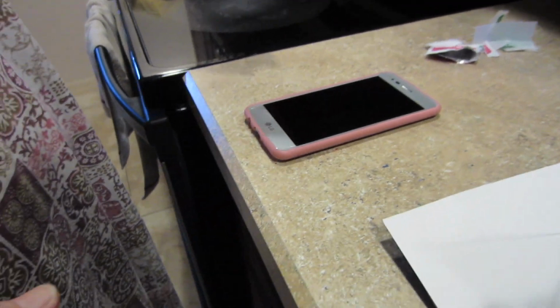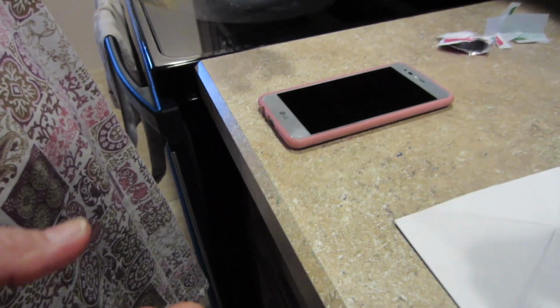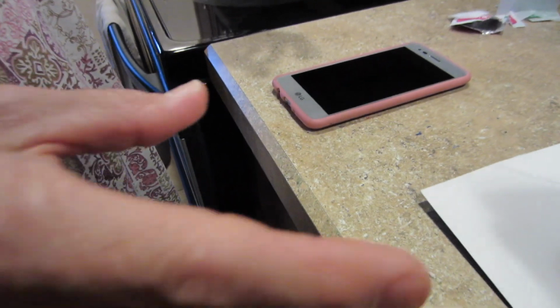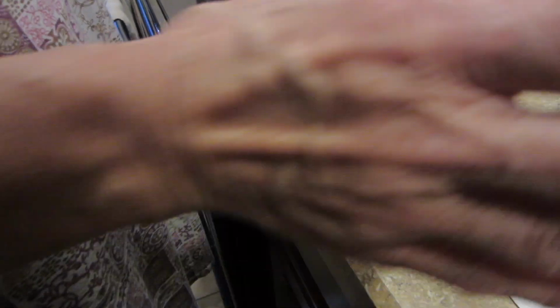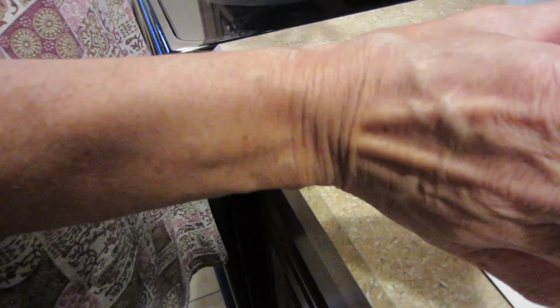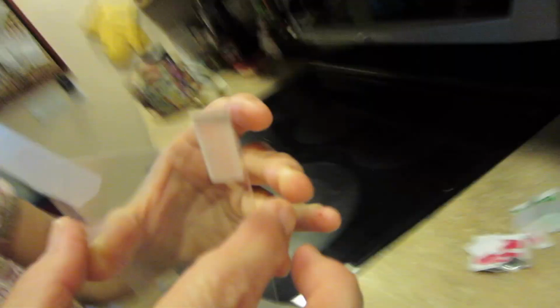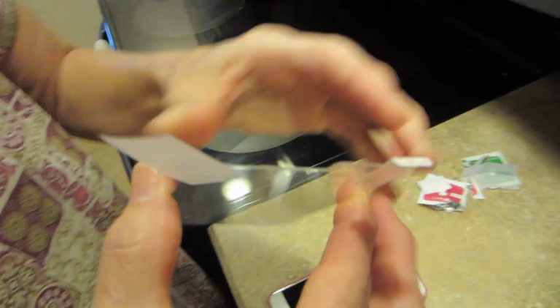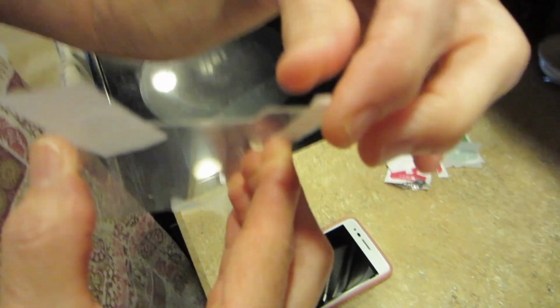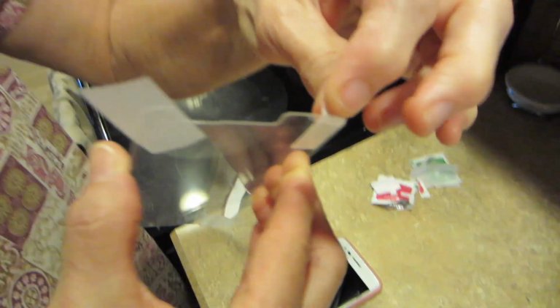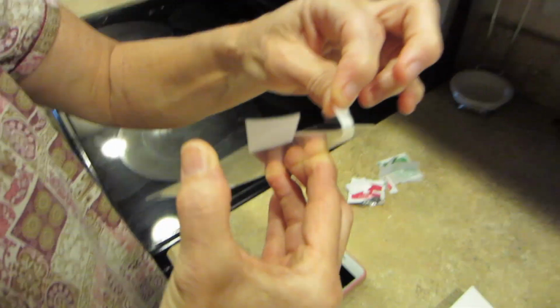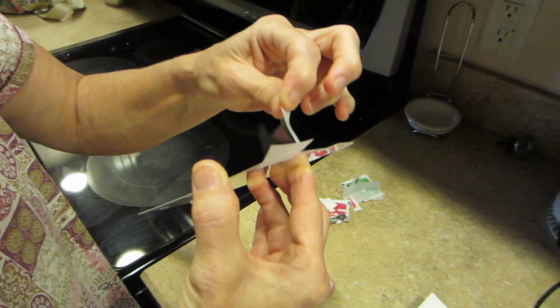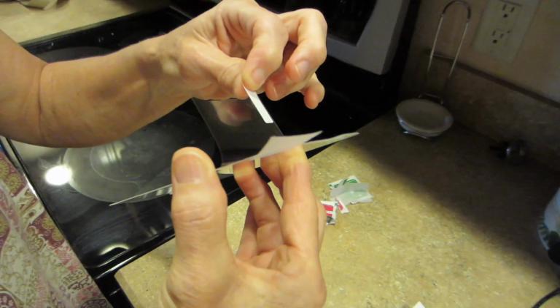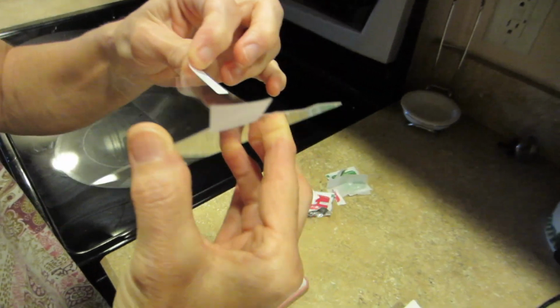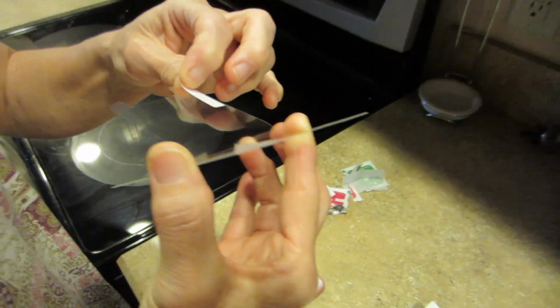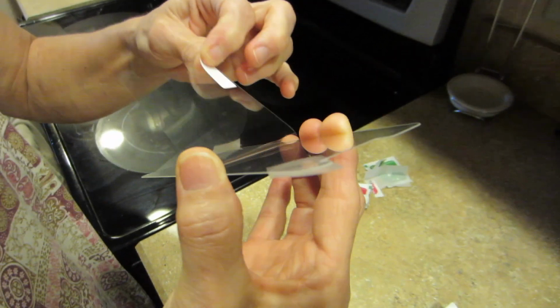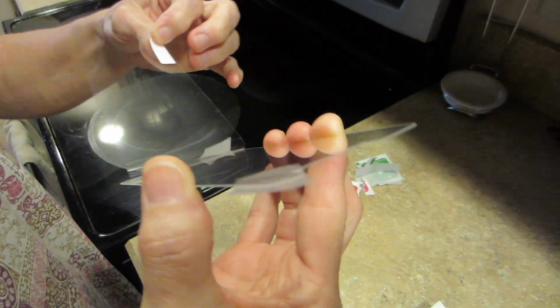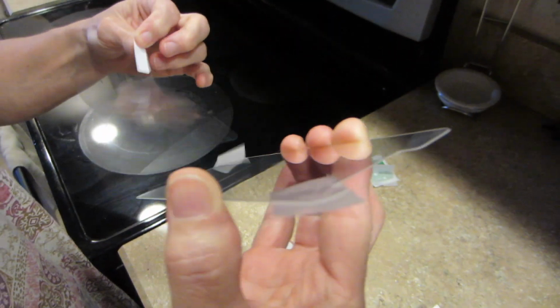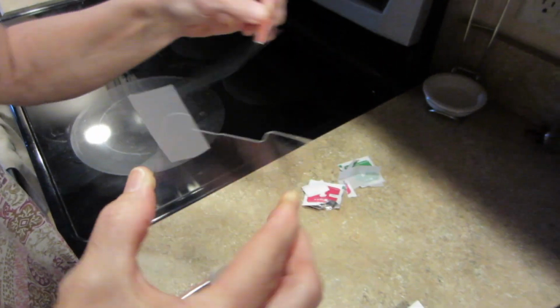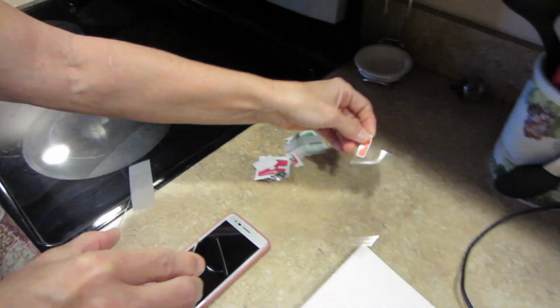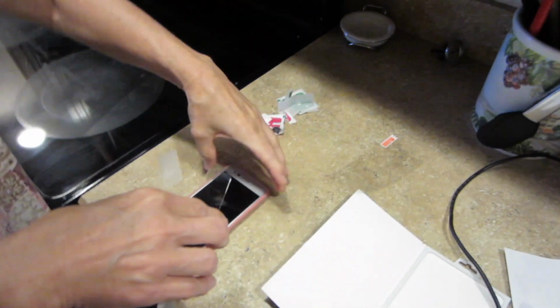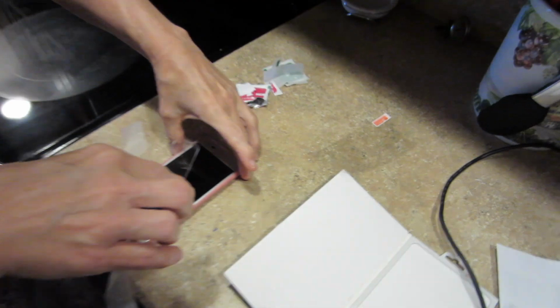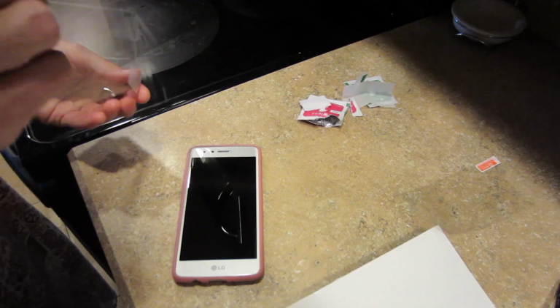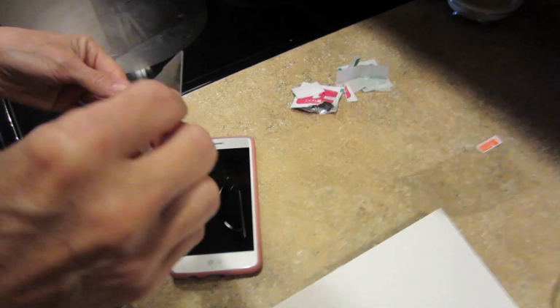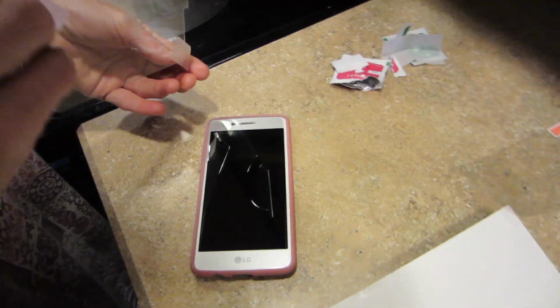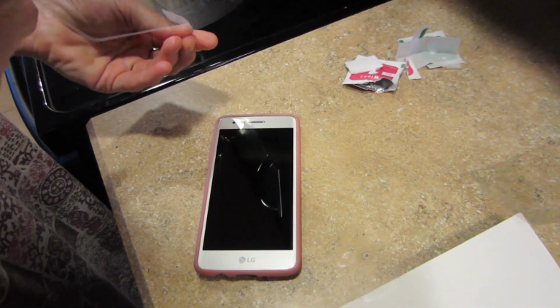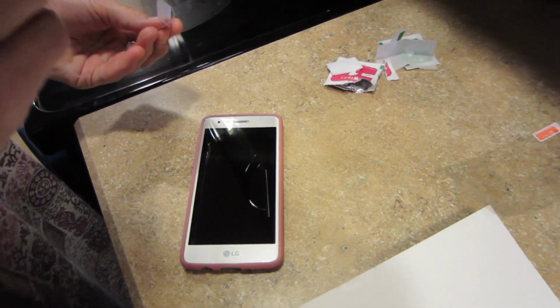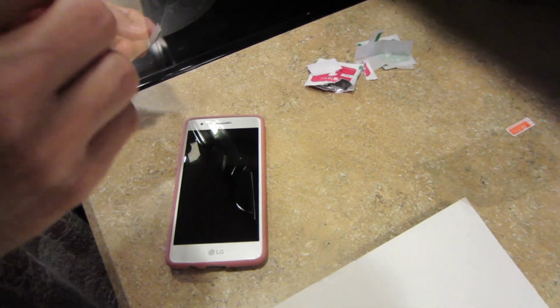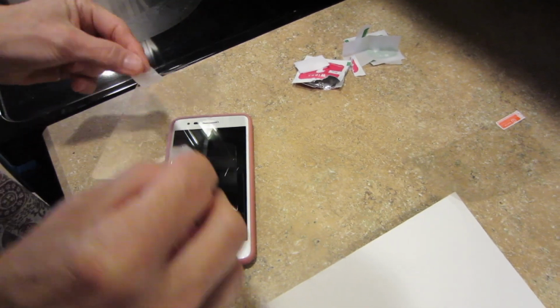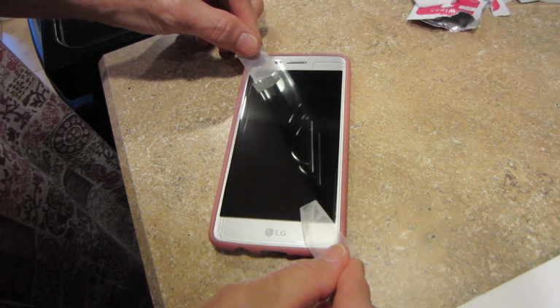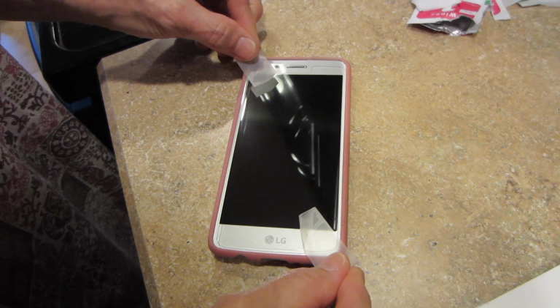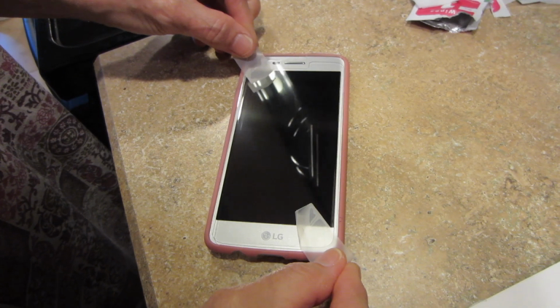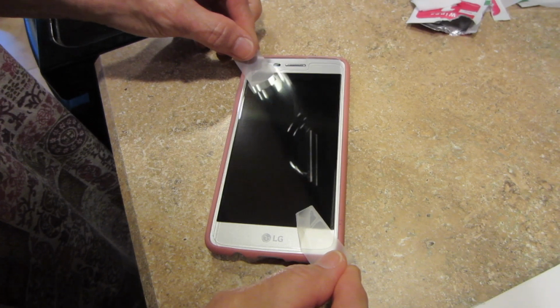That looks good to me. Then you just take off the back part. We put on two guiding pieces of tape on the corners, peeling off the back, and then you use the tape to guide it. It's a bit tapey, but as long as it's on there.